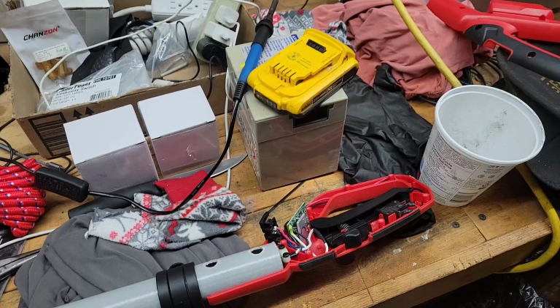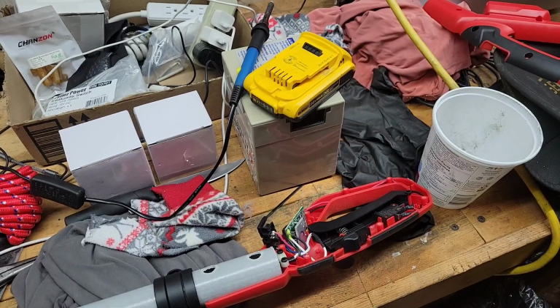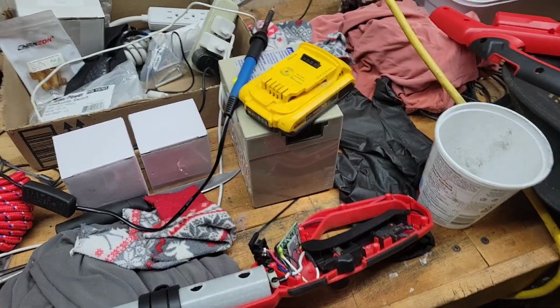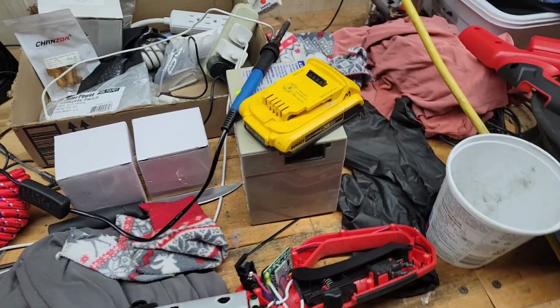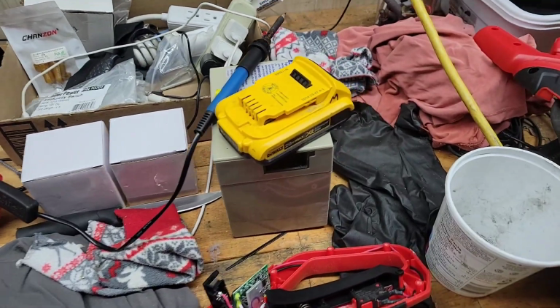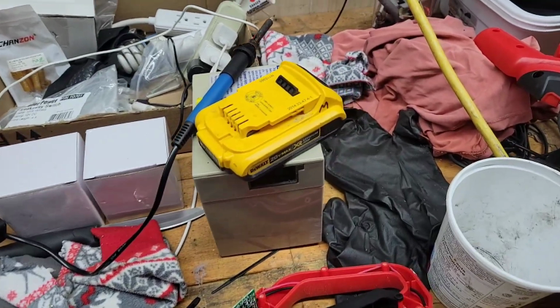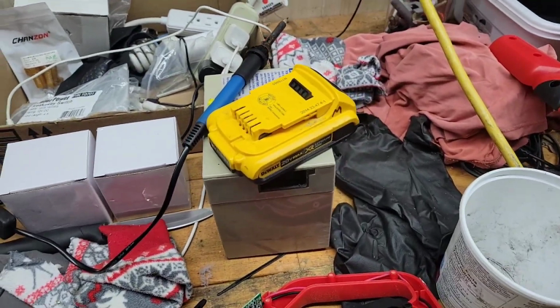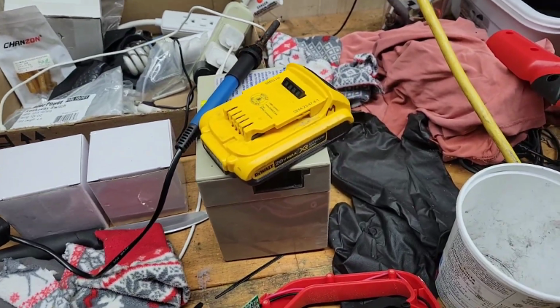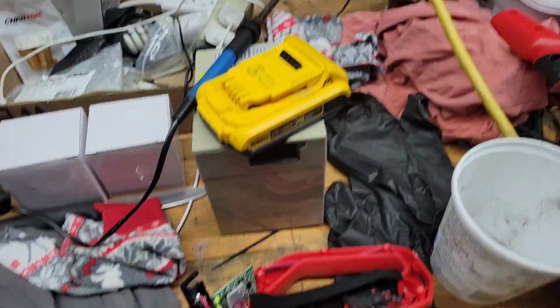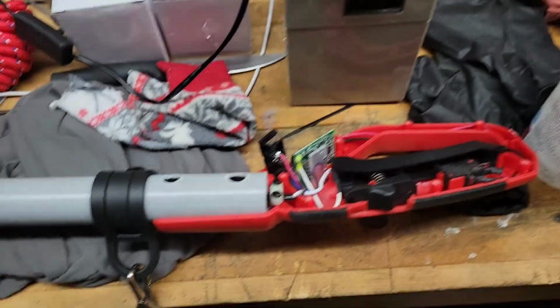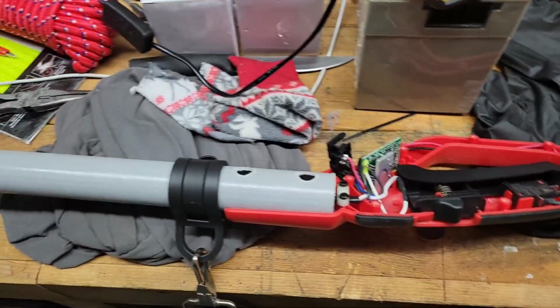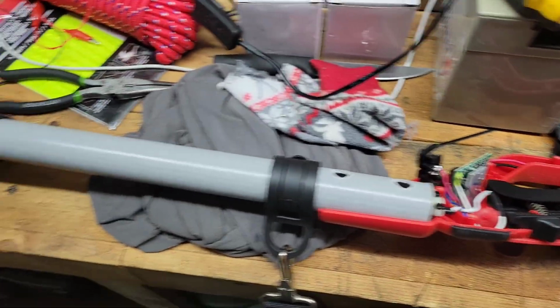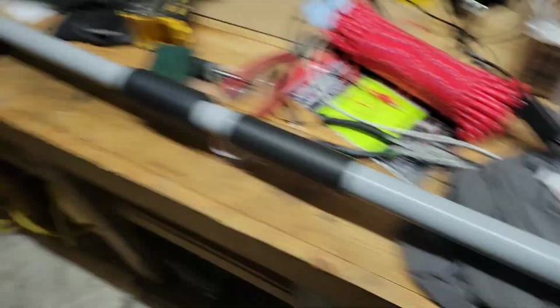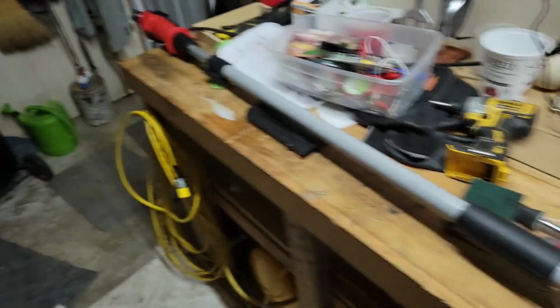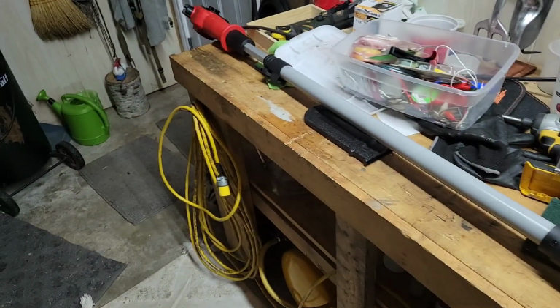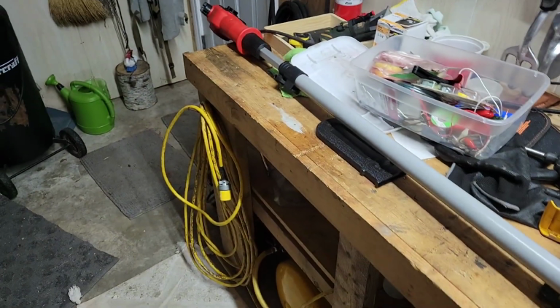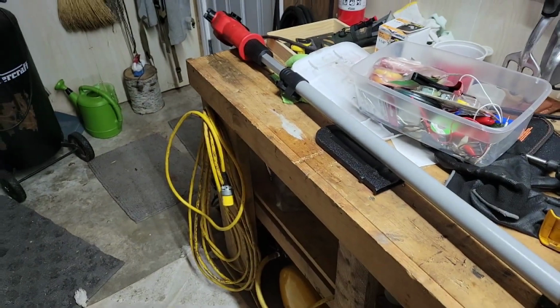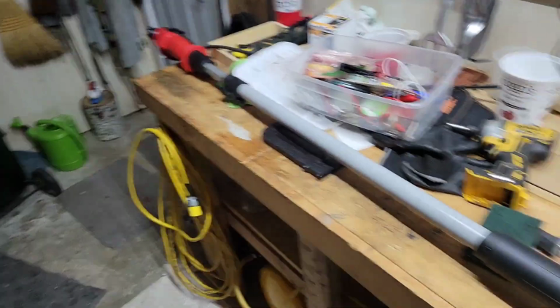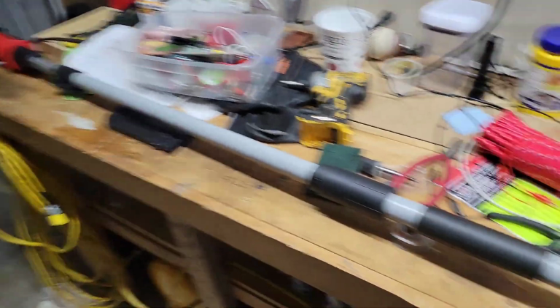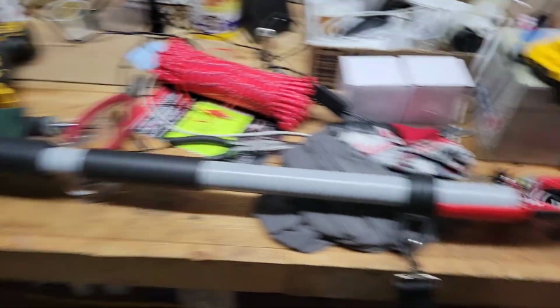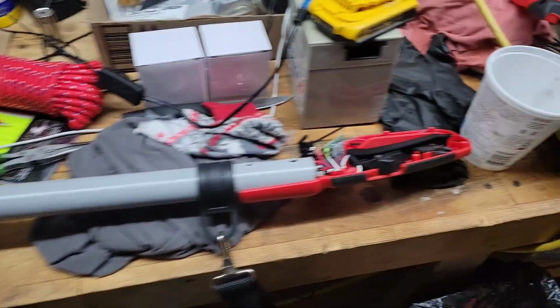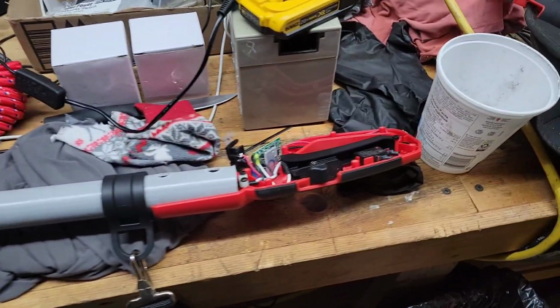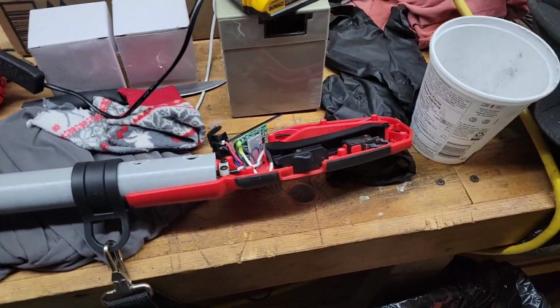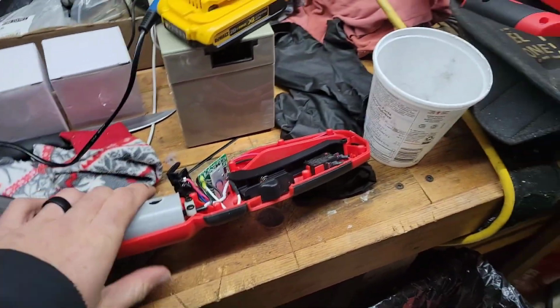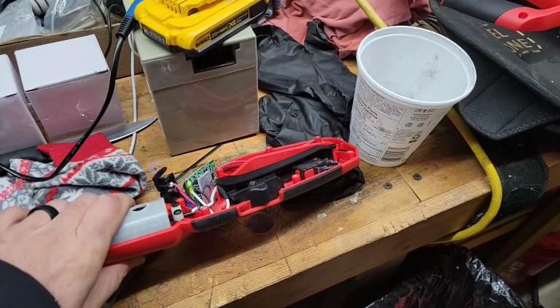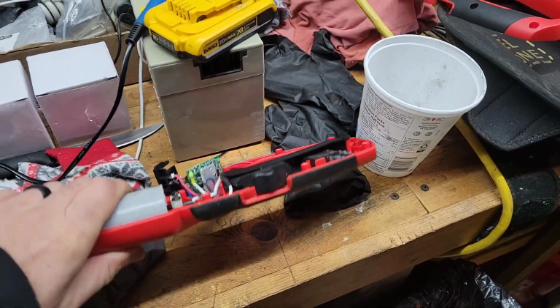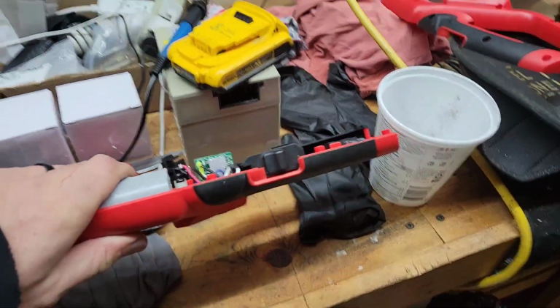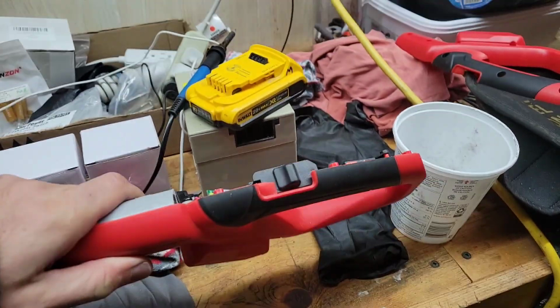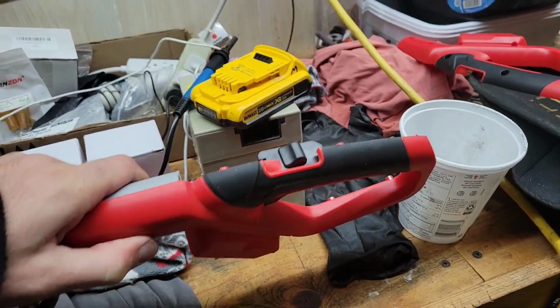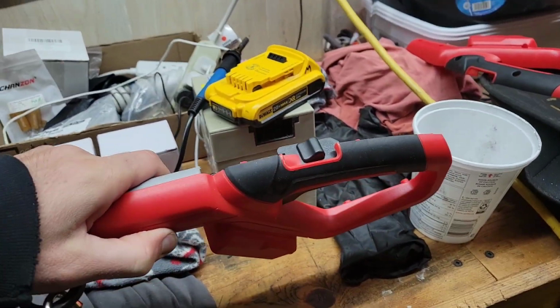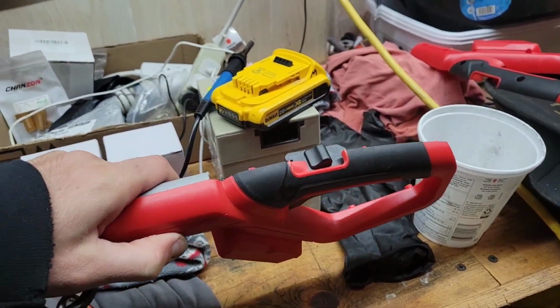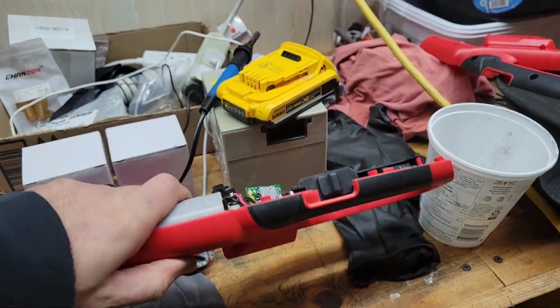For those of you wanting to mod your Bauer Harbor Freight brand power tool, this is a pull saw to be used with your DeWalt battery.